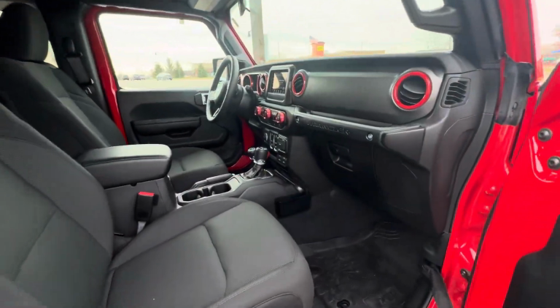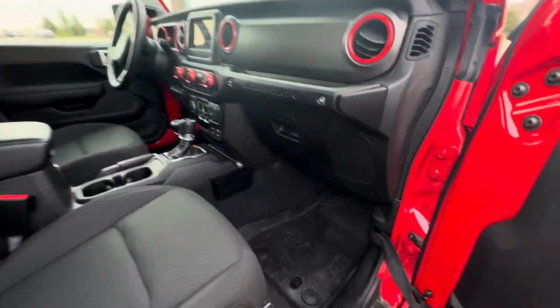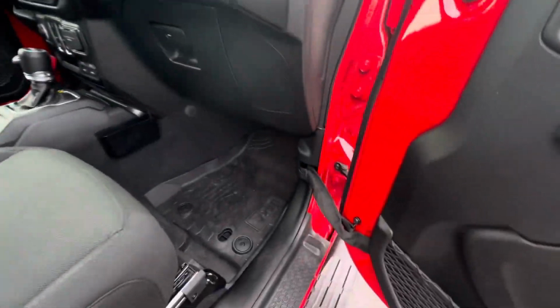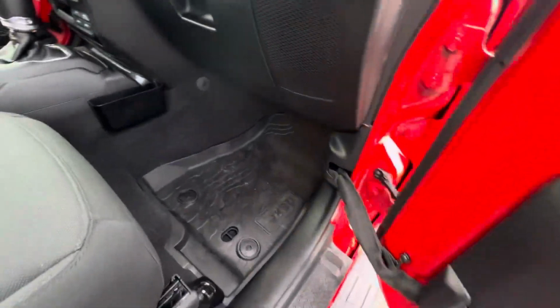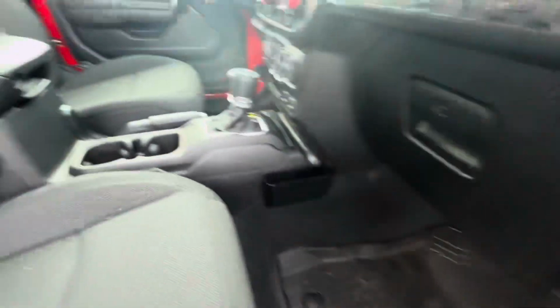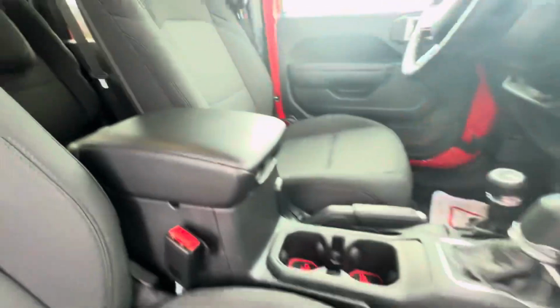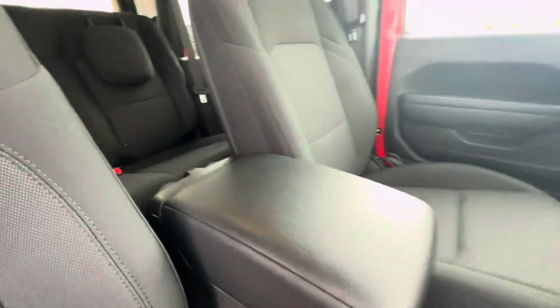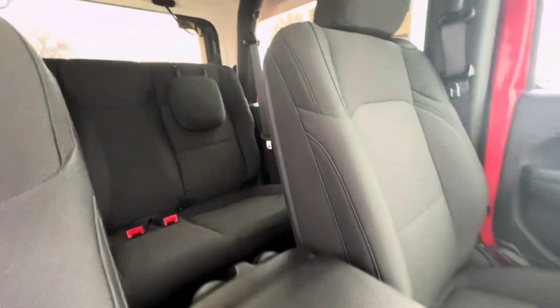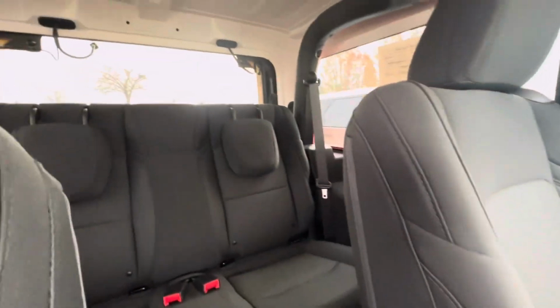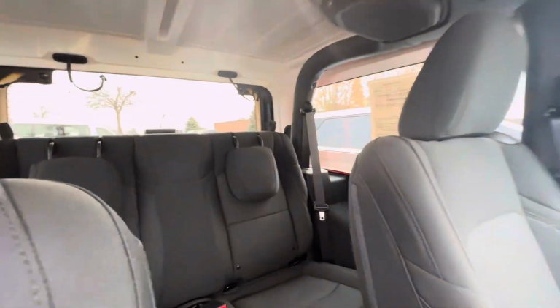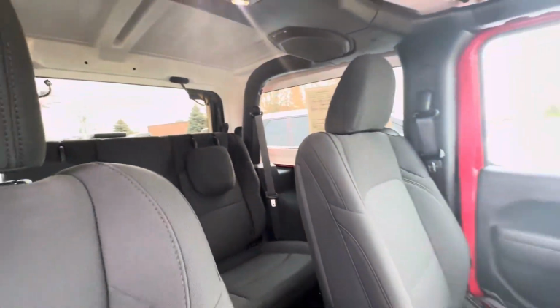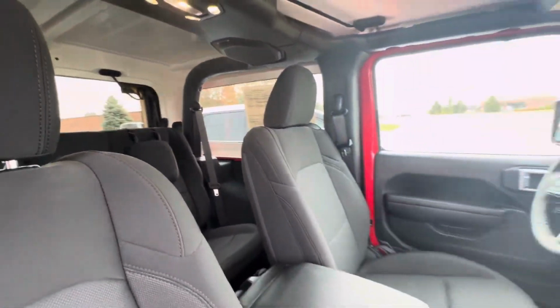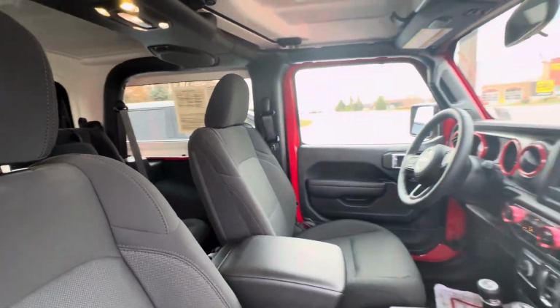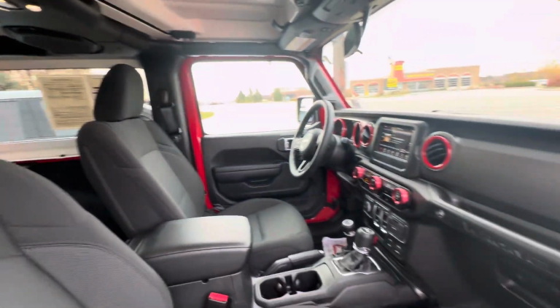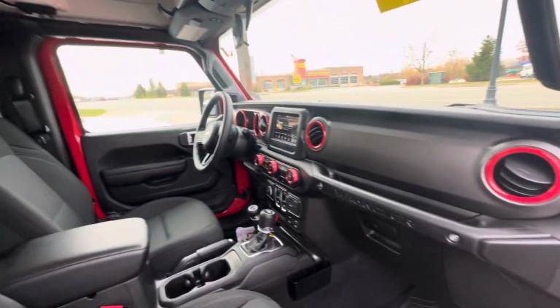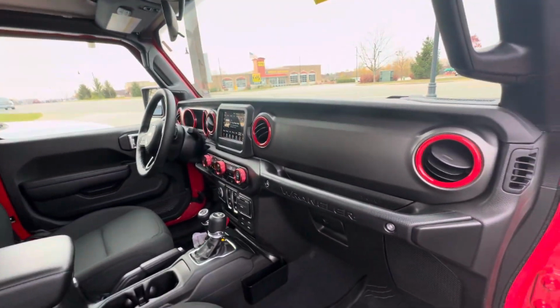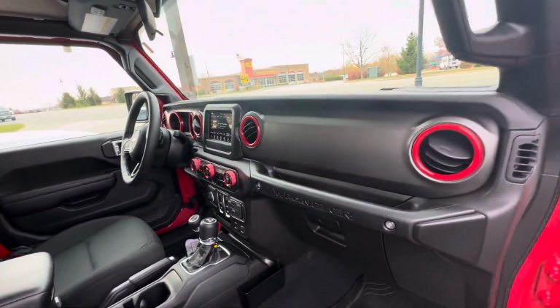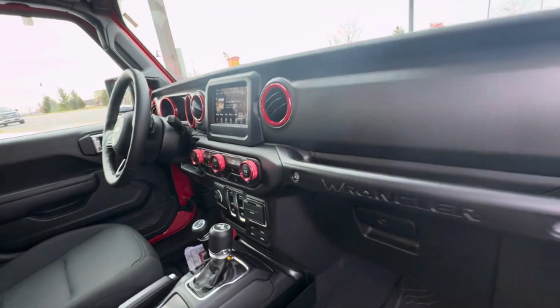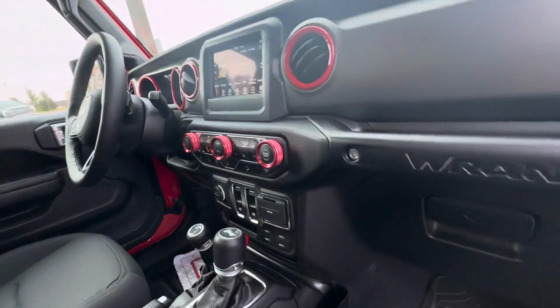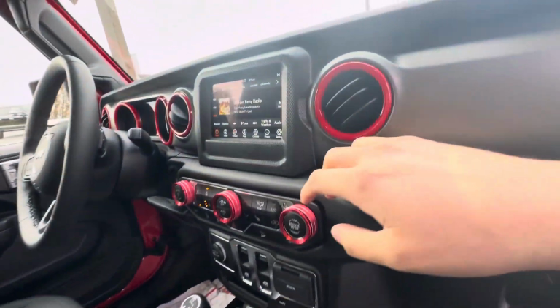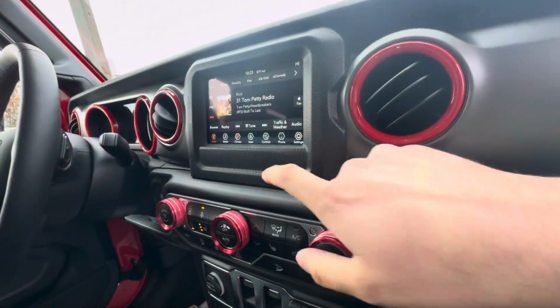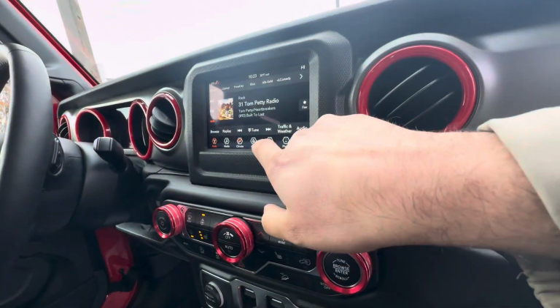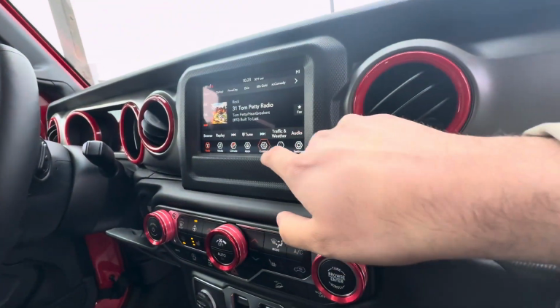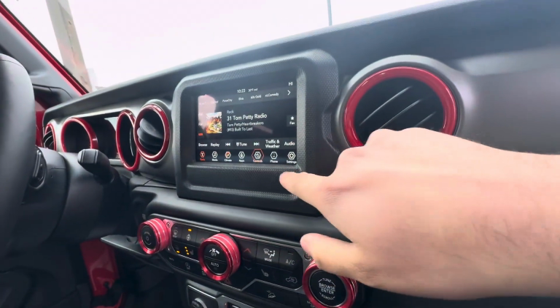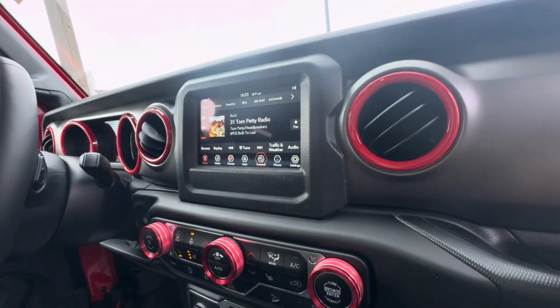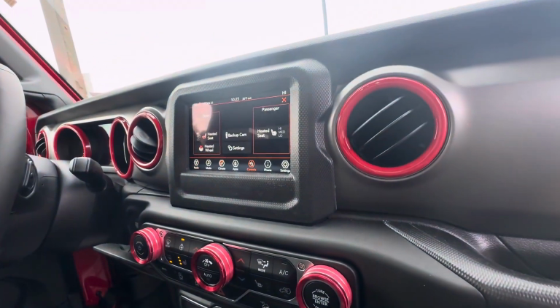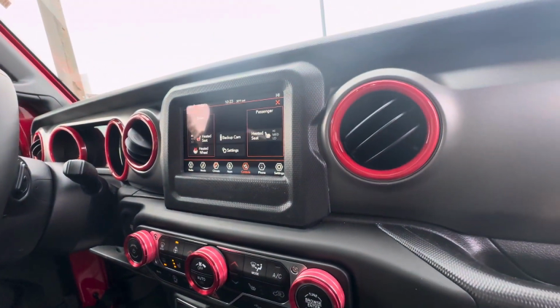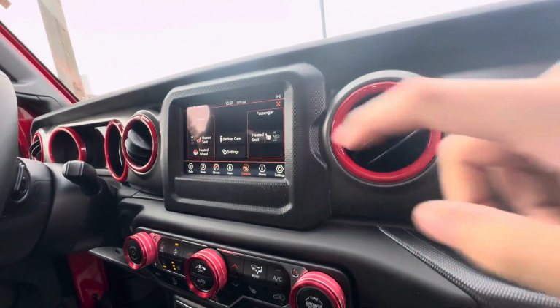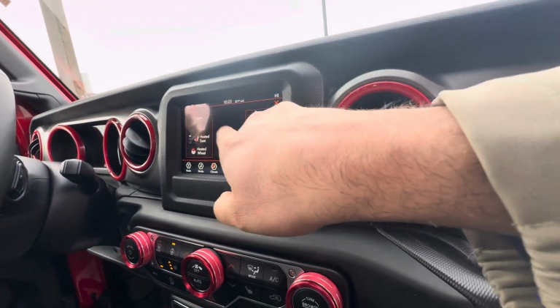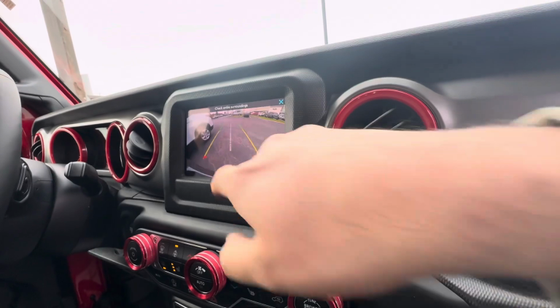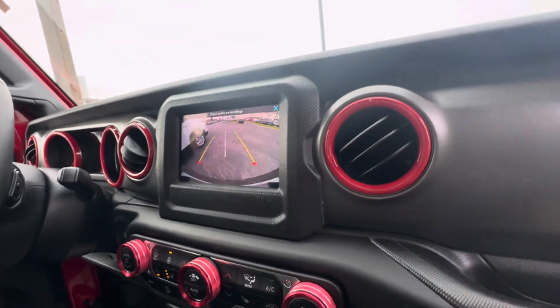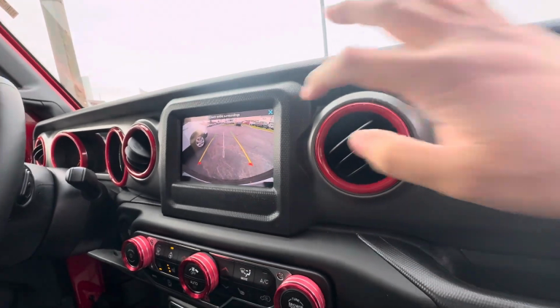Got the Jeep rubber floor mats. Looks like we've got Sirius XM, Bluetooth, some more of your controls, and obviously the backup camera.